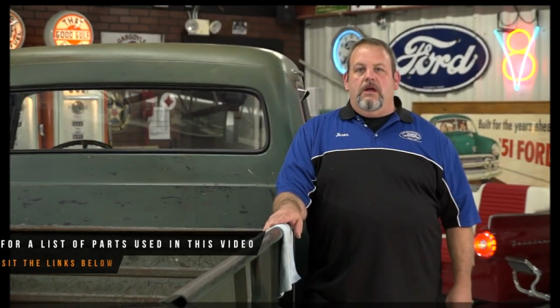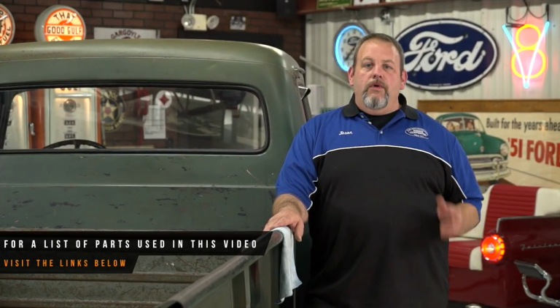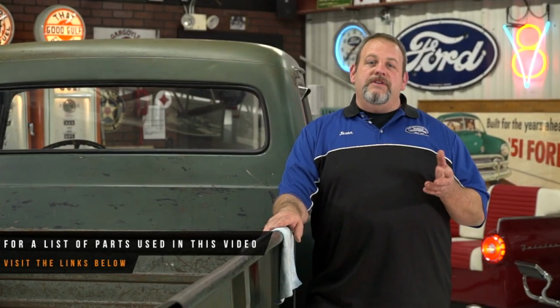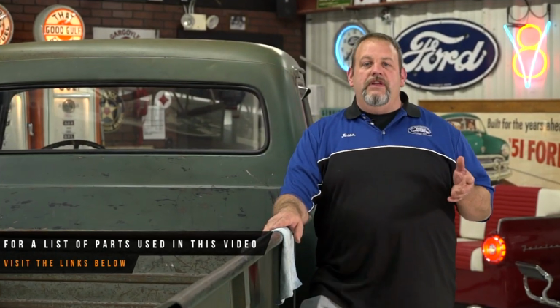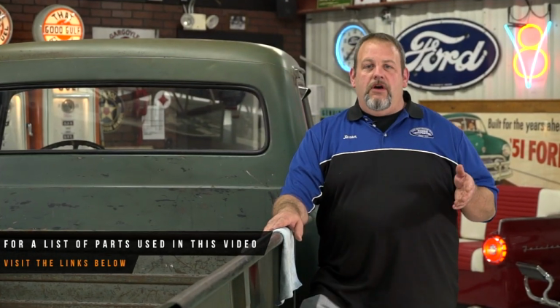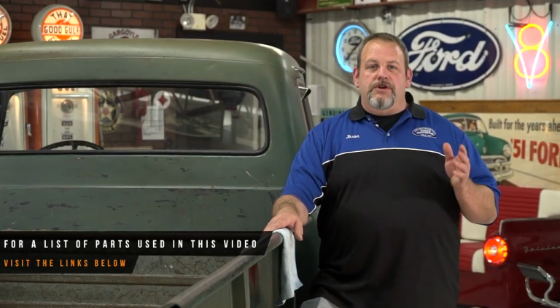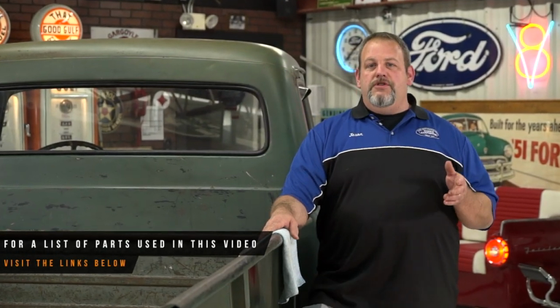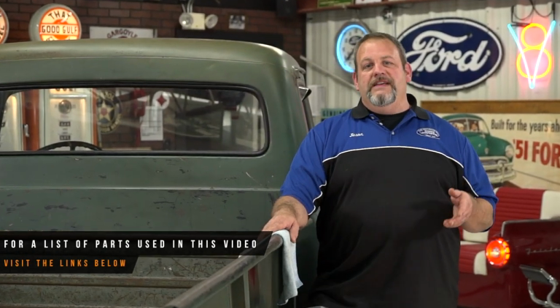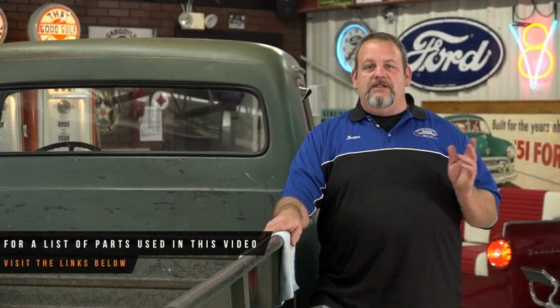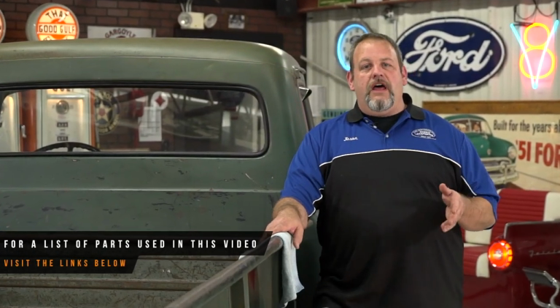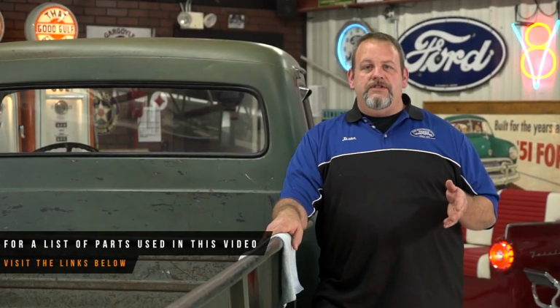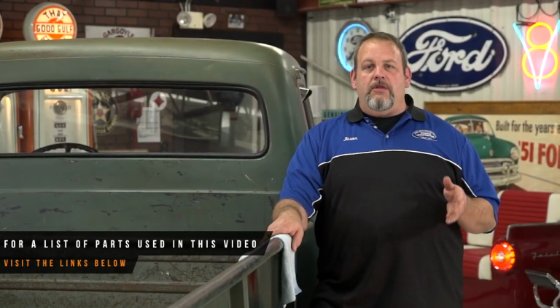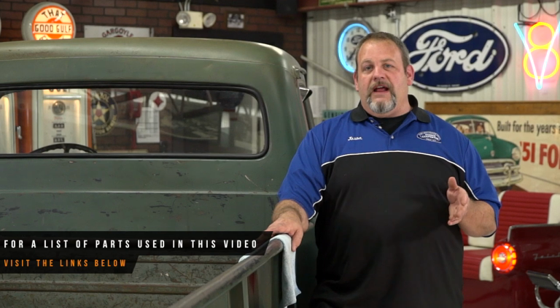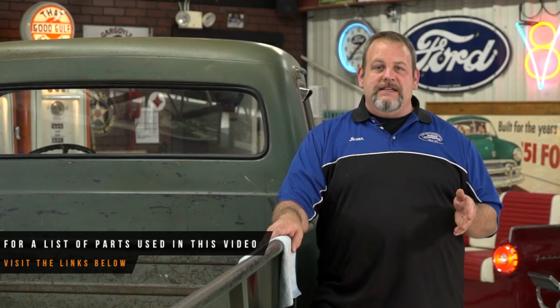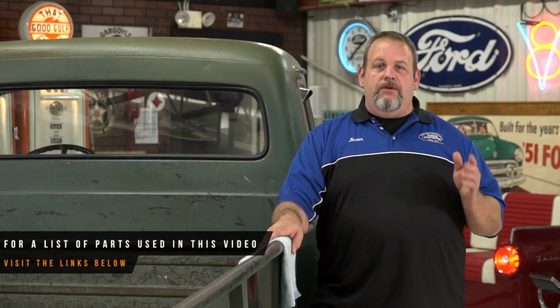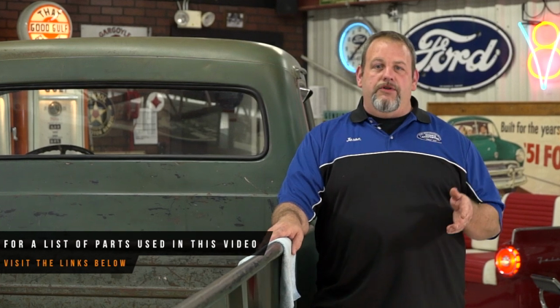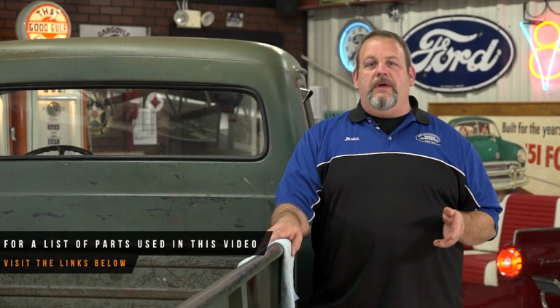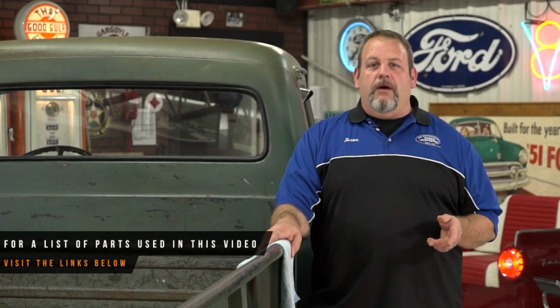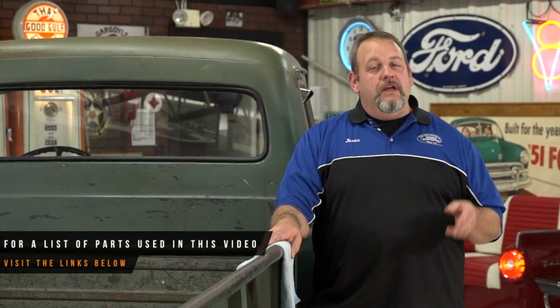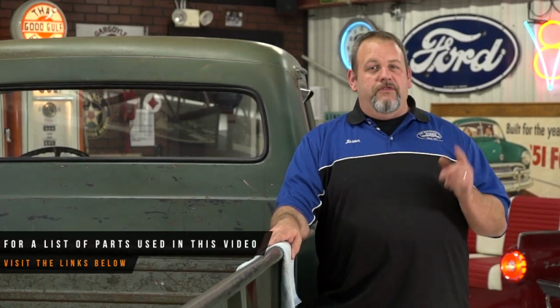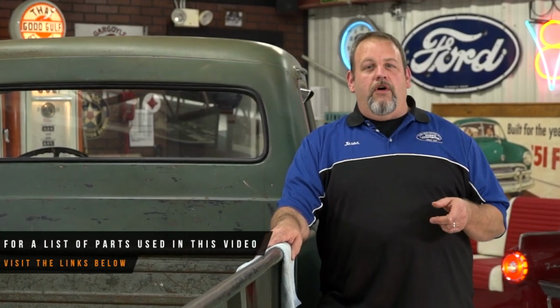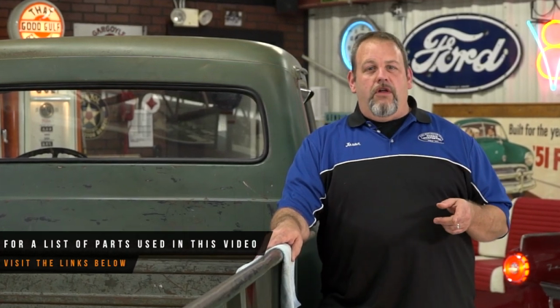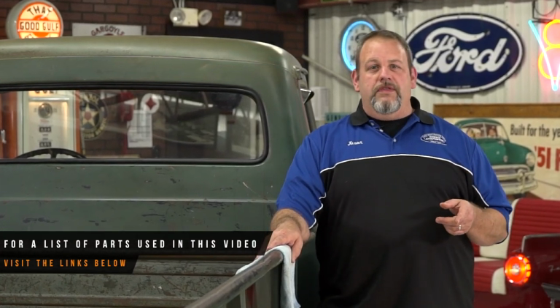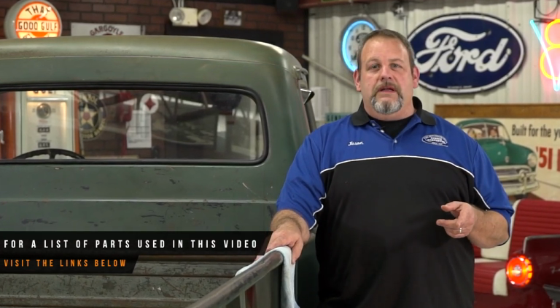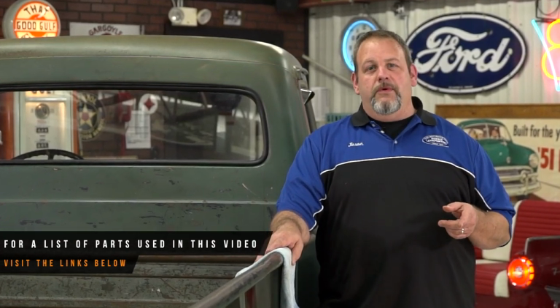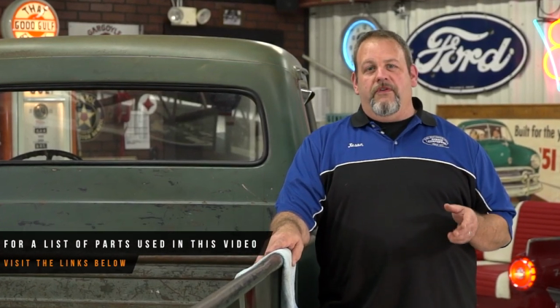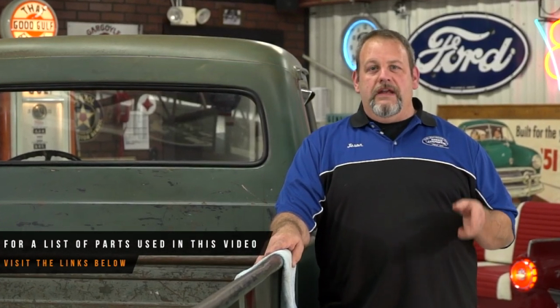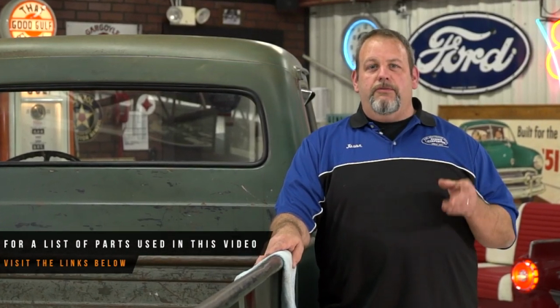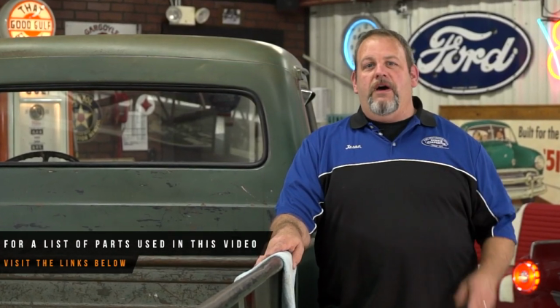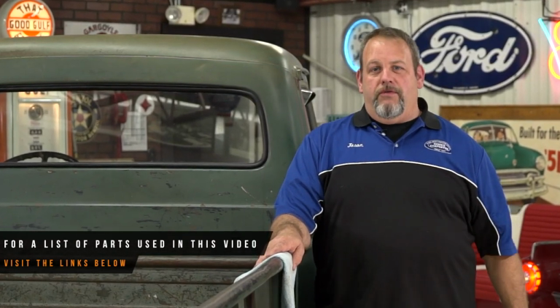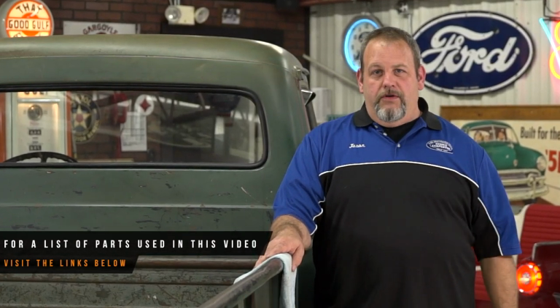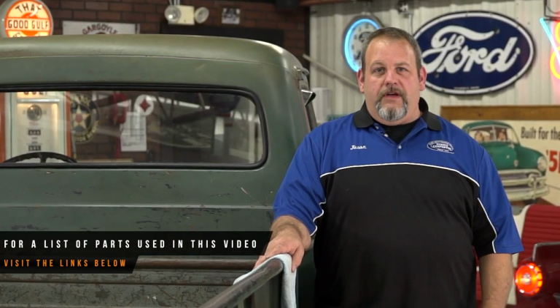We hope this video shows you the basics on how to install the back glass seal on your pickup. If you follow along with the steps we provided, you'll be back on the road in no time.